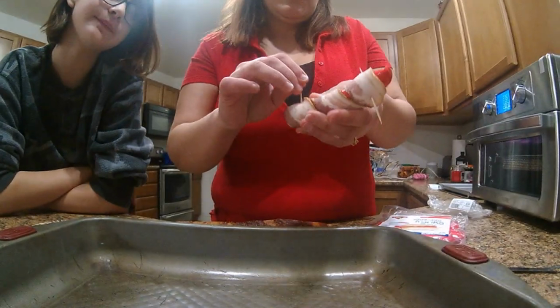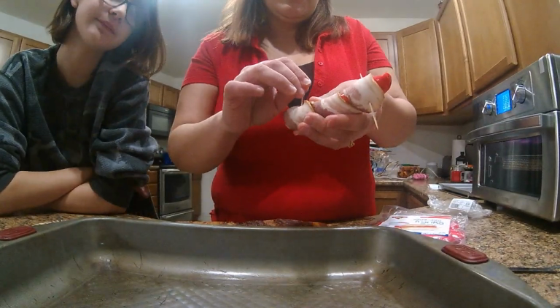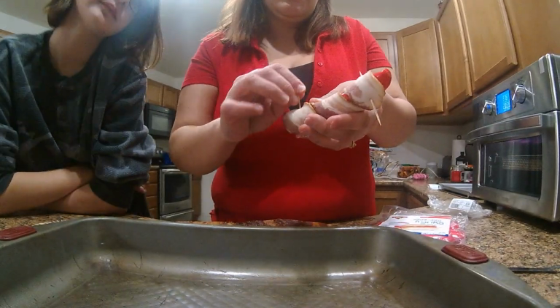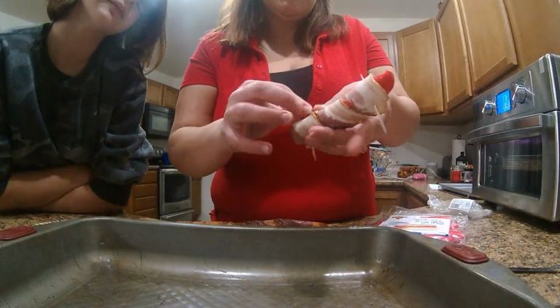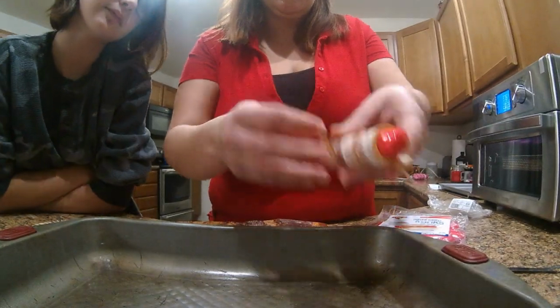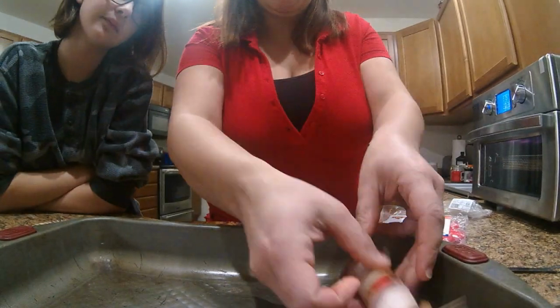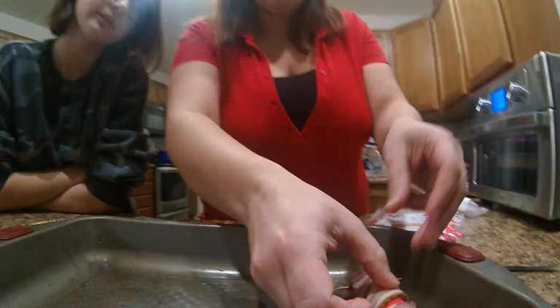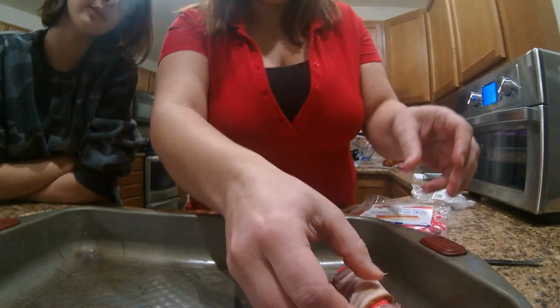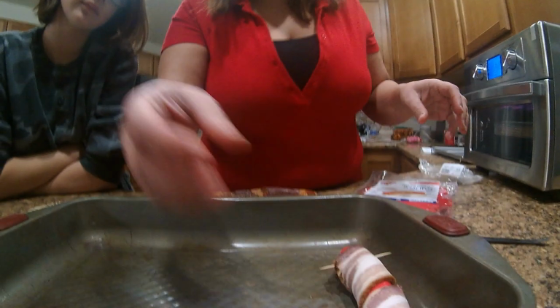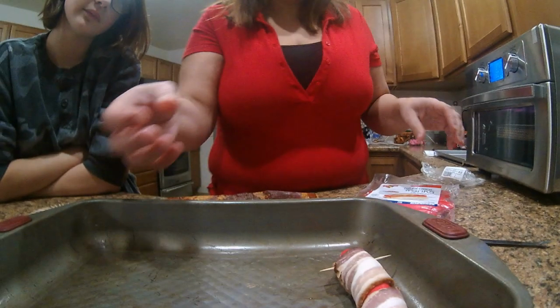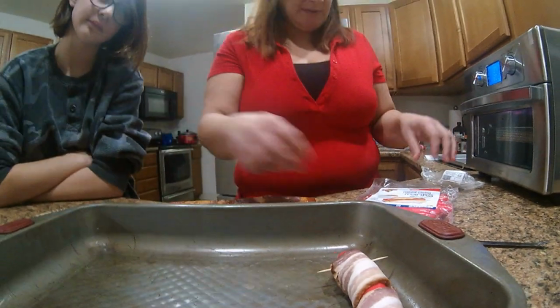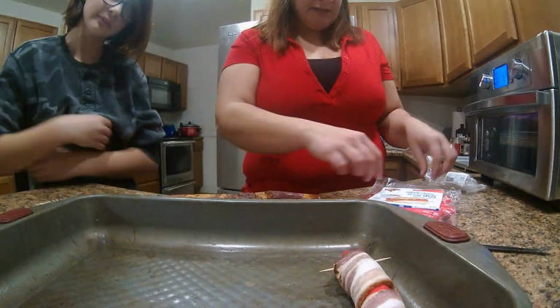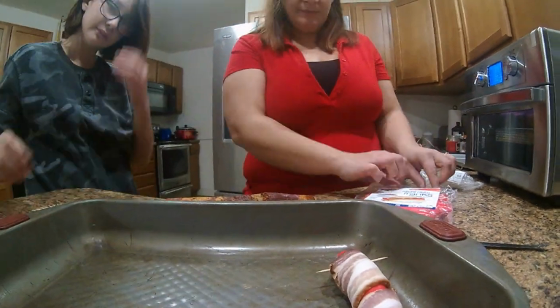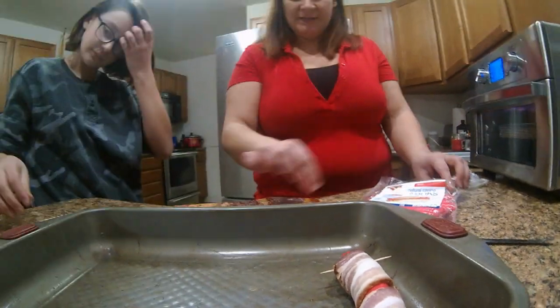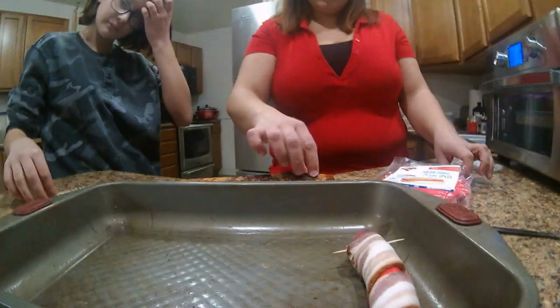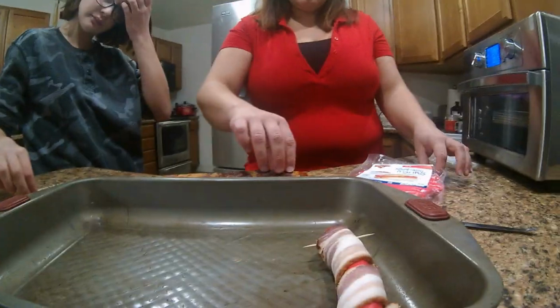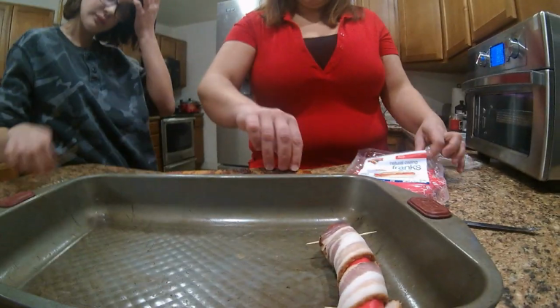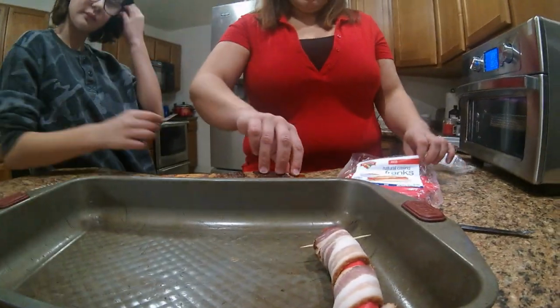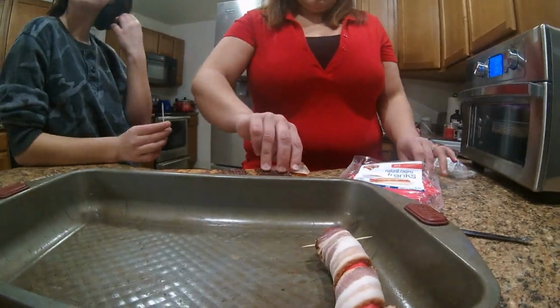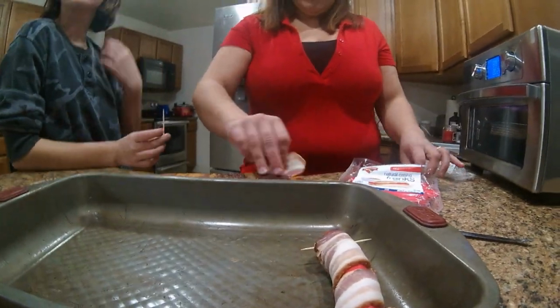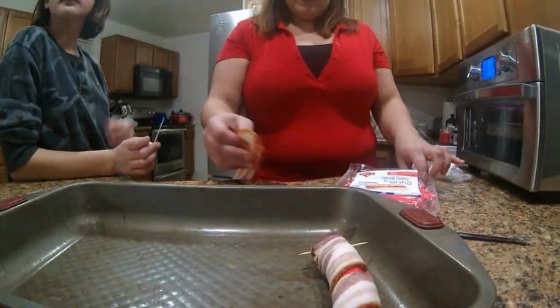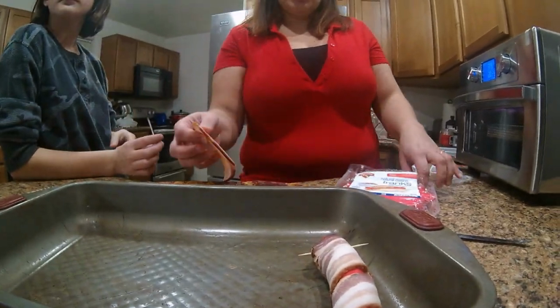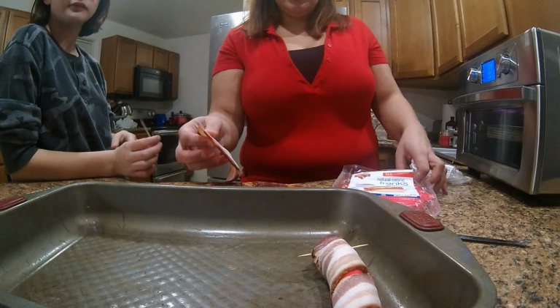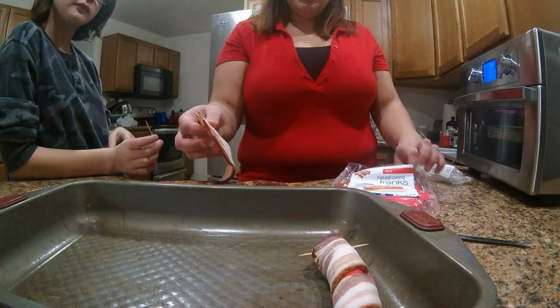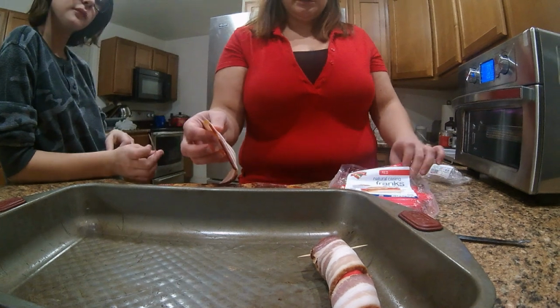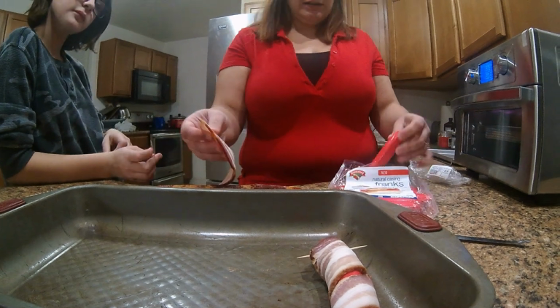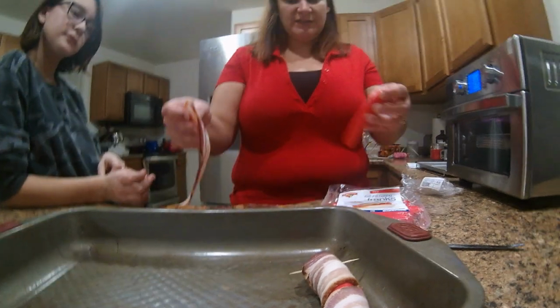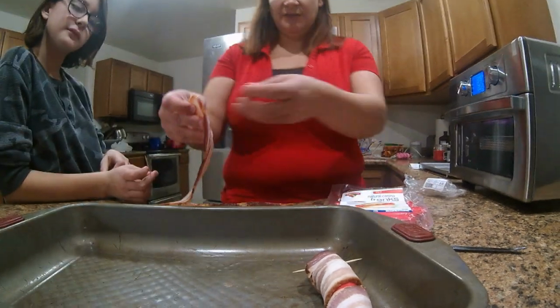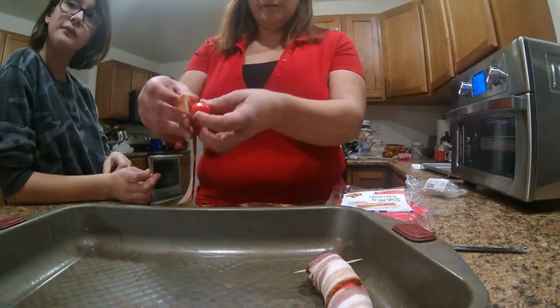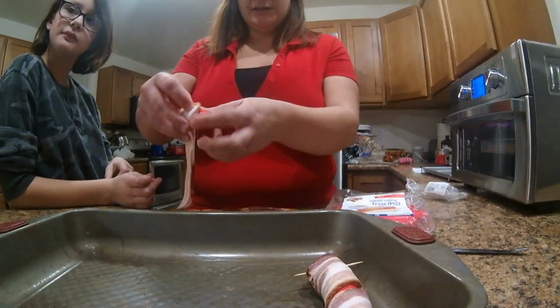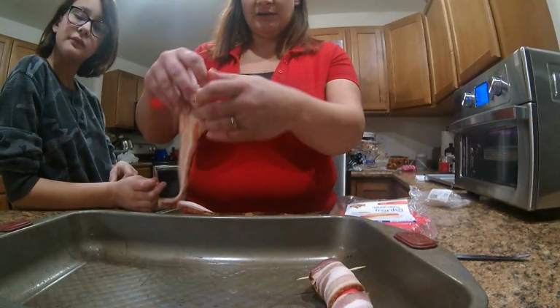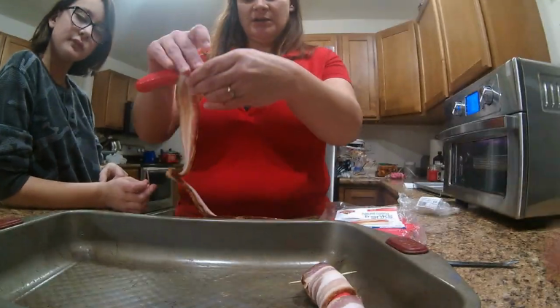I have started using toothpicks because it helps keep the bacon in place and makes sure that it cooks evenly over the entire hot dog.